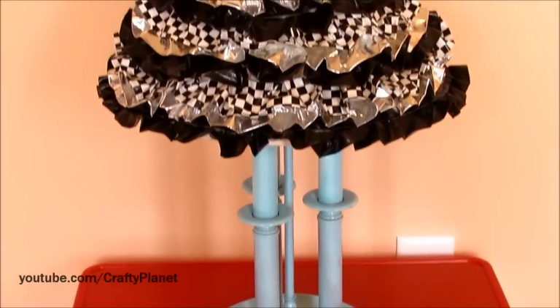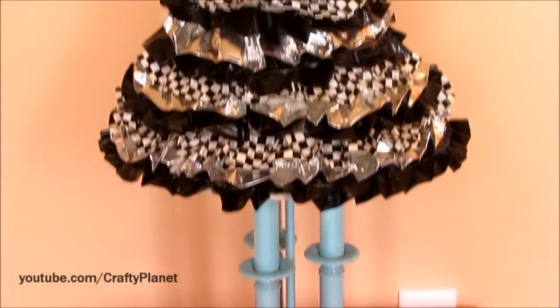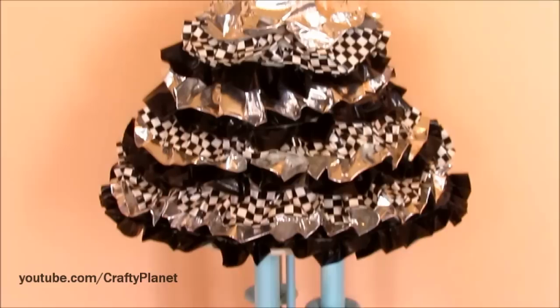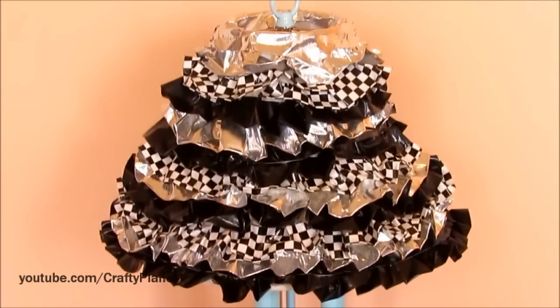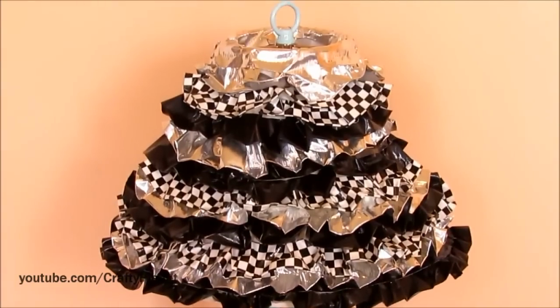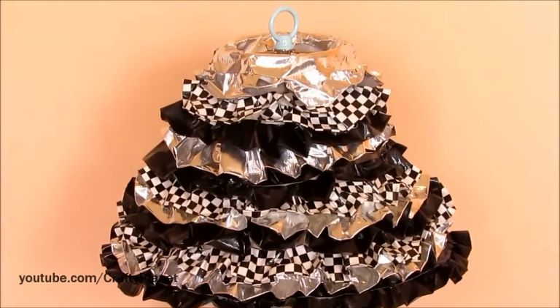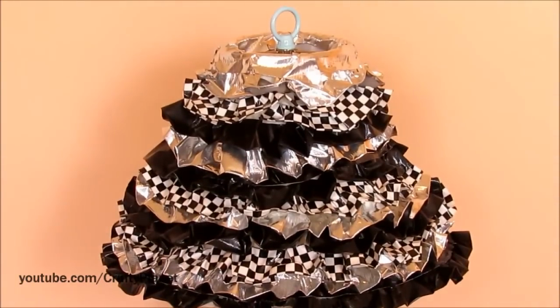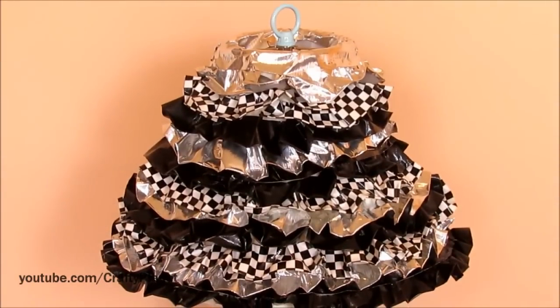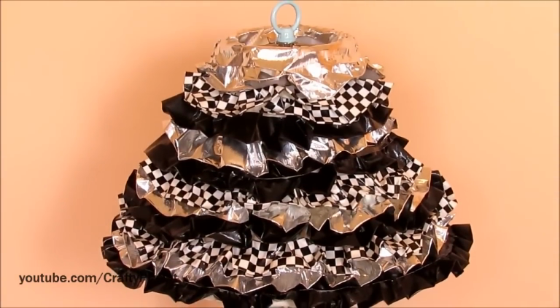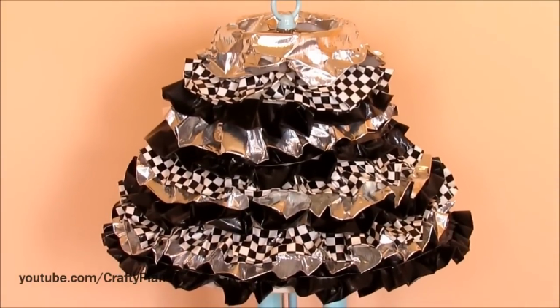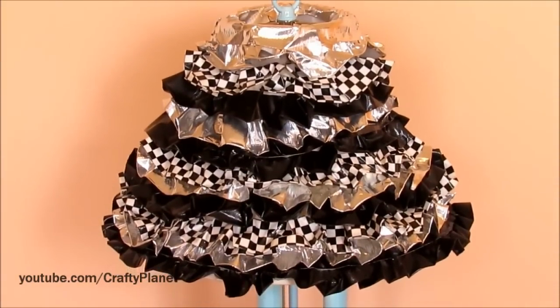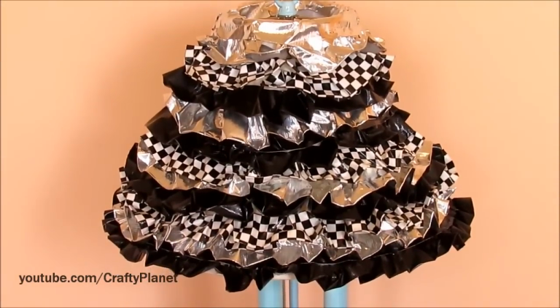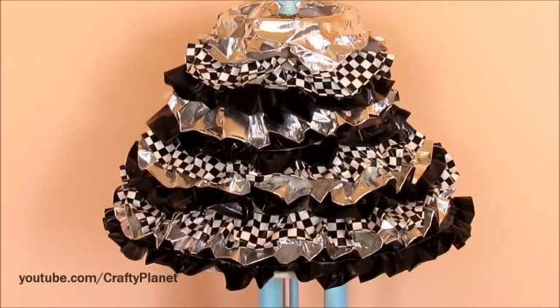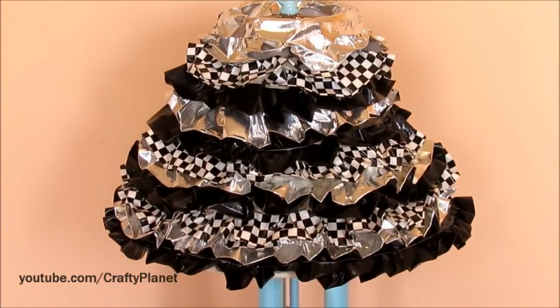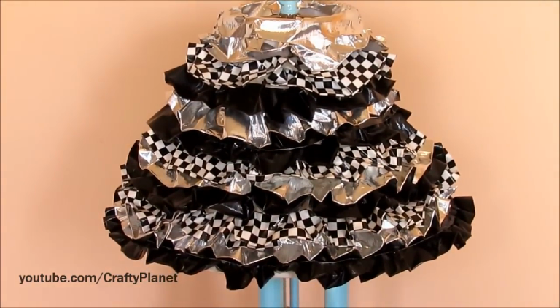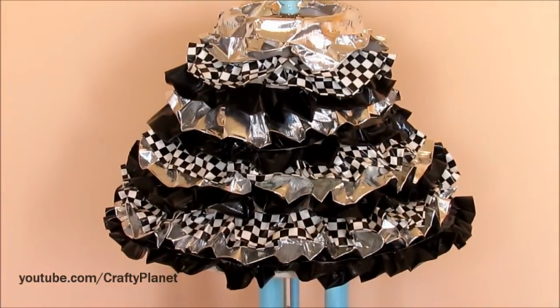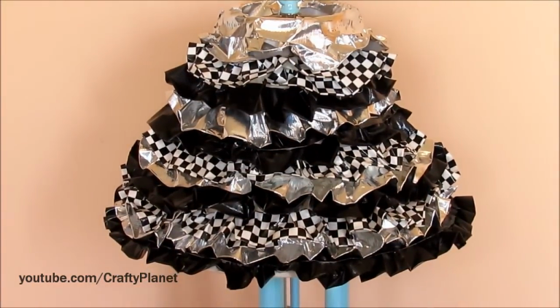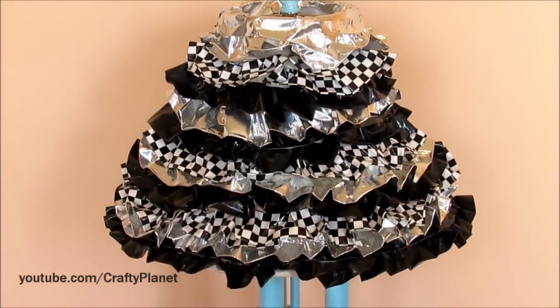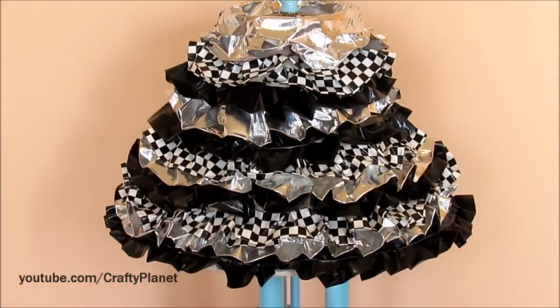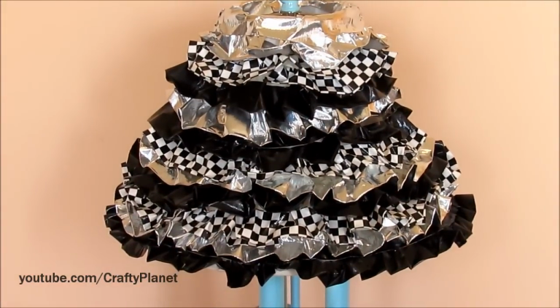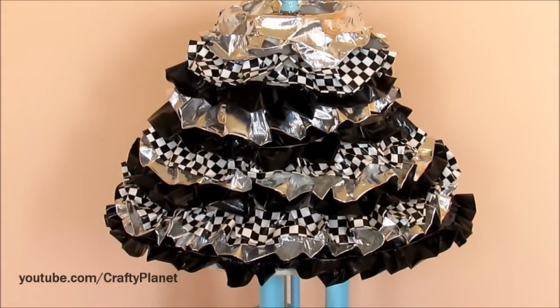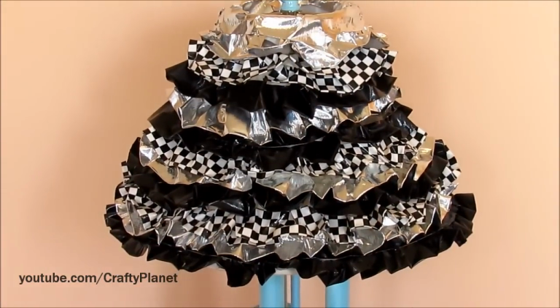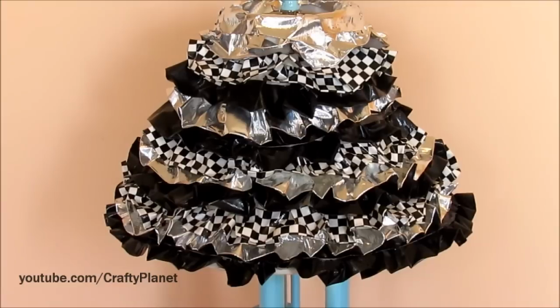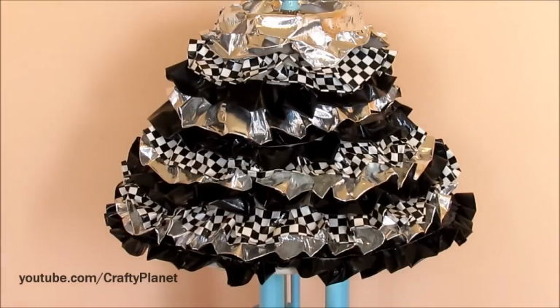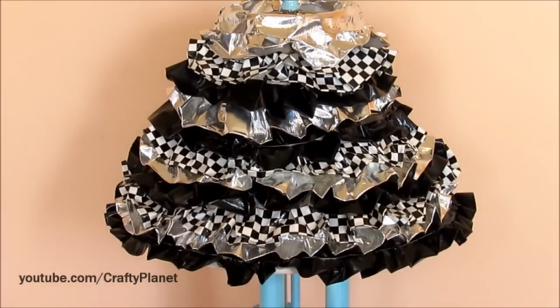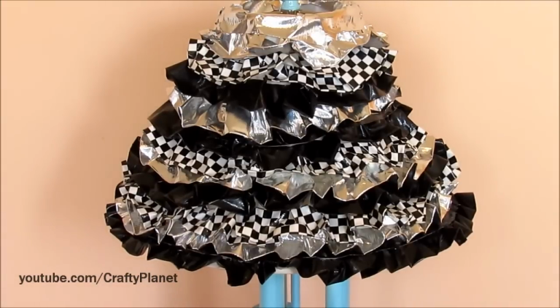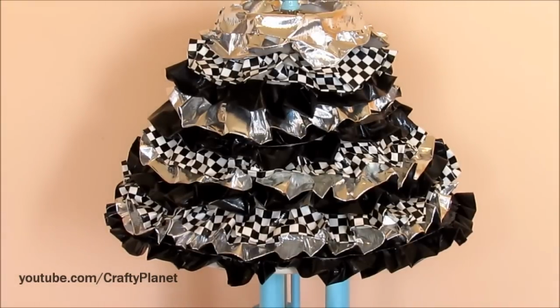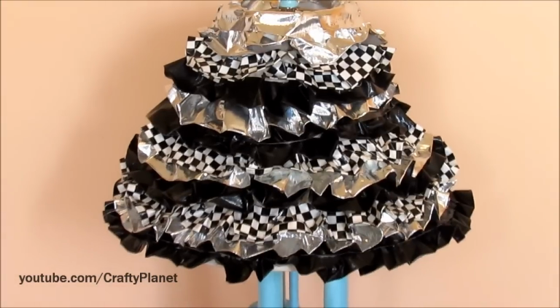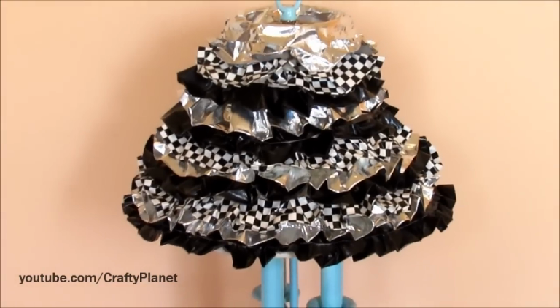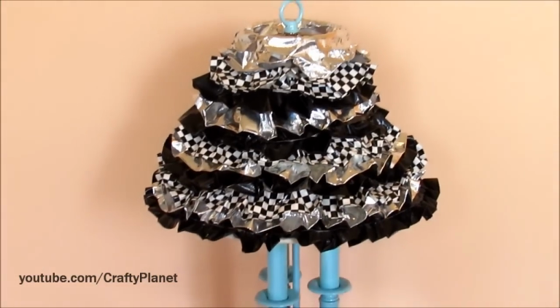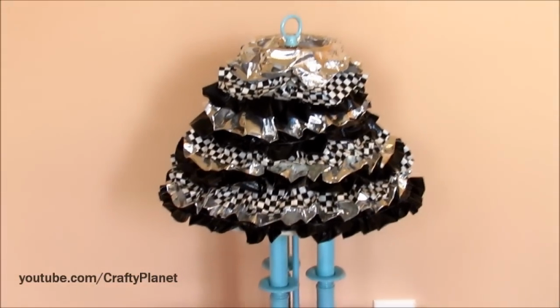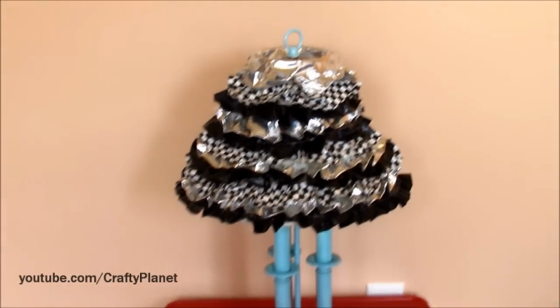And here's the top part. I did this with duct tape and I just ruffled it. I'm going to change the camera view and I'll be right back and I'll show you how to do that.